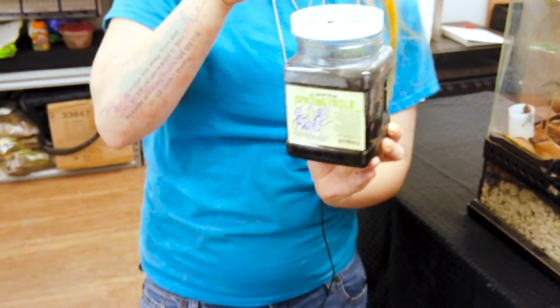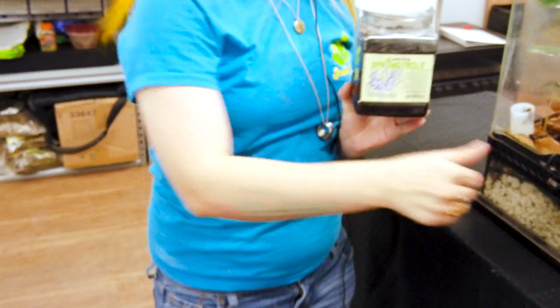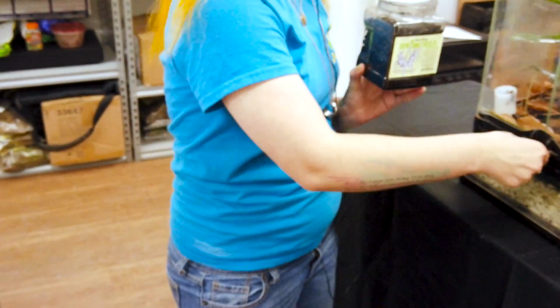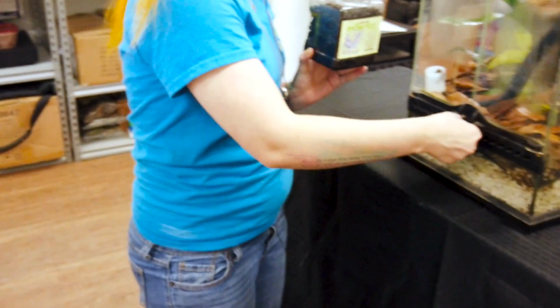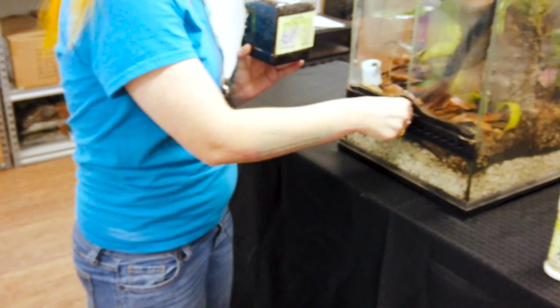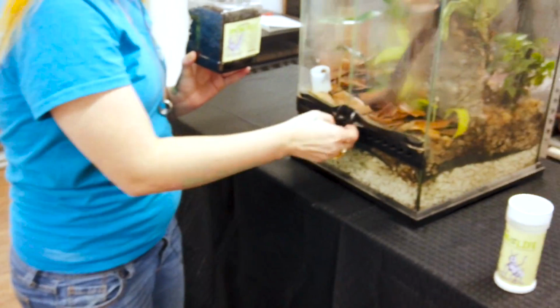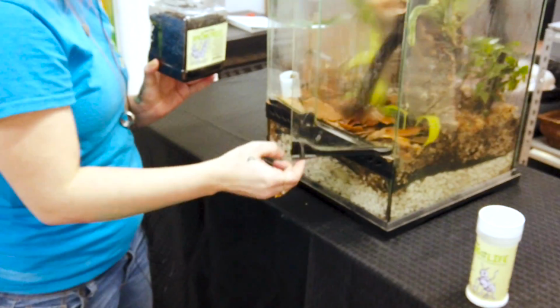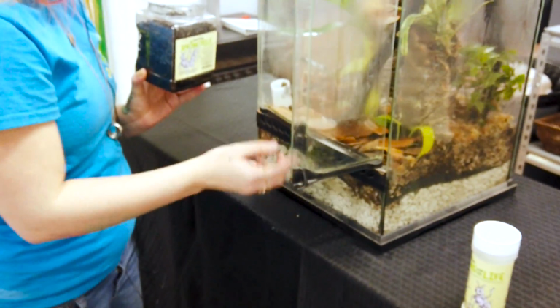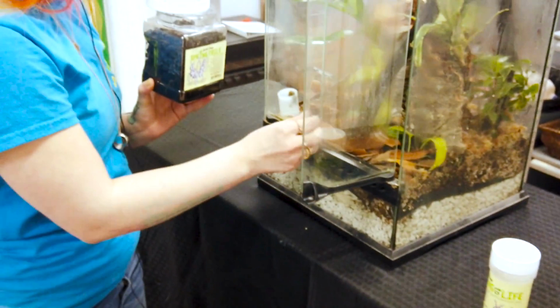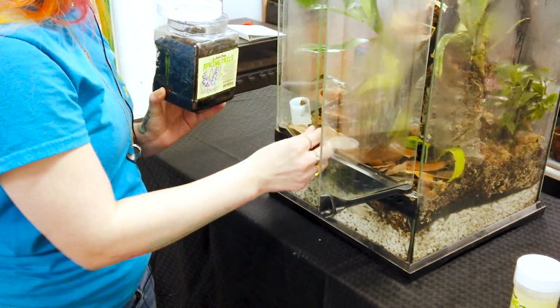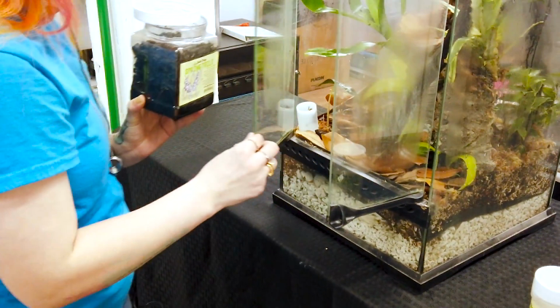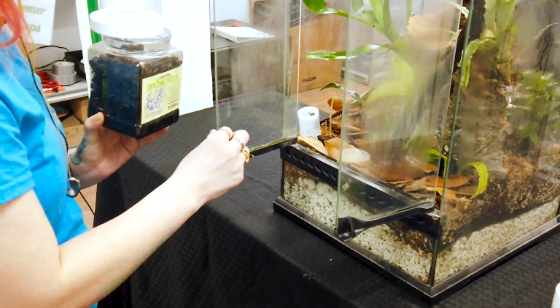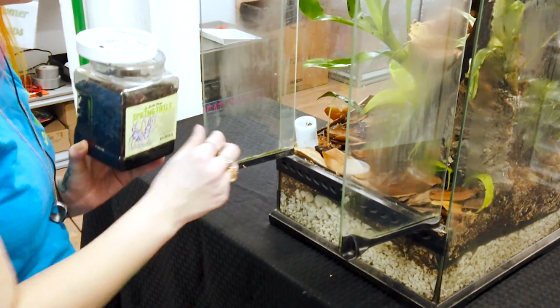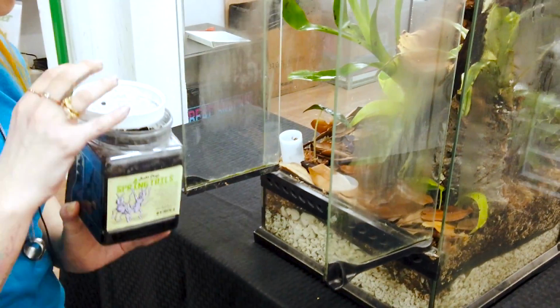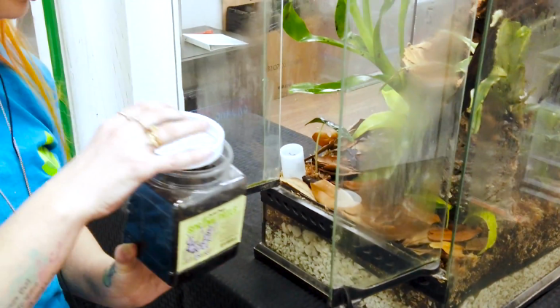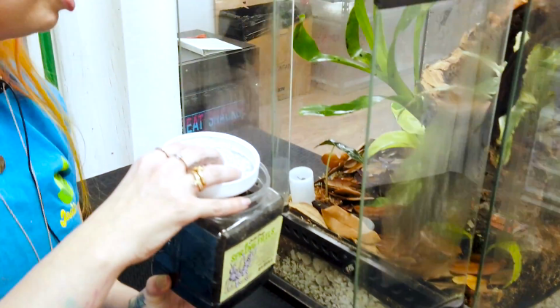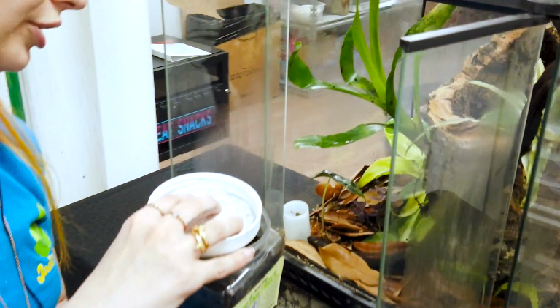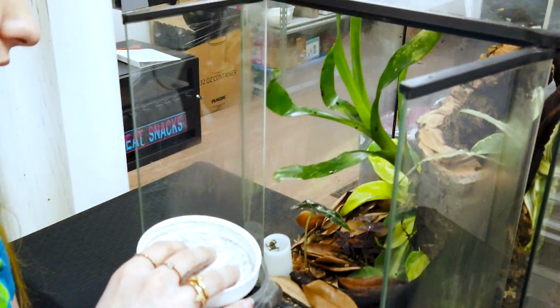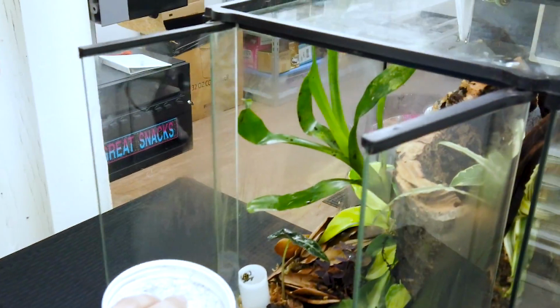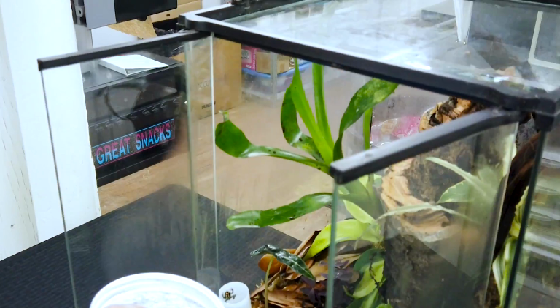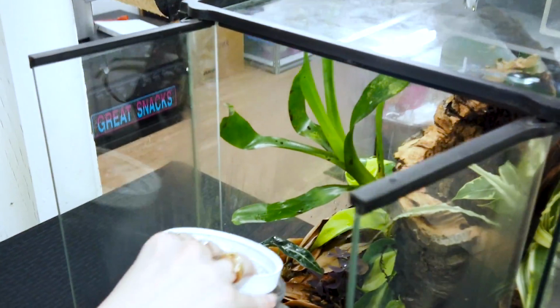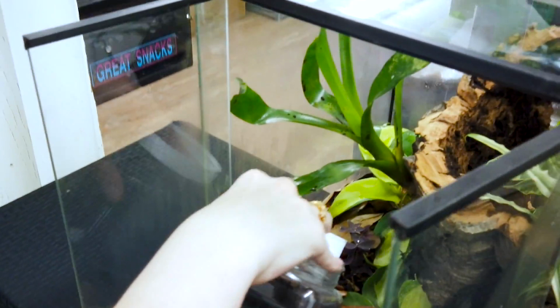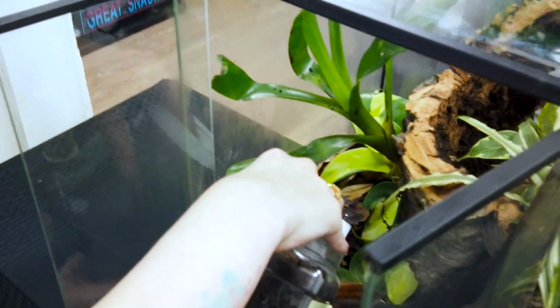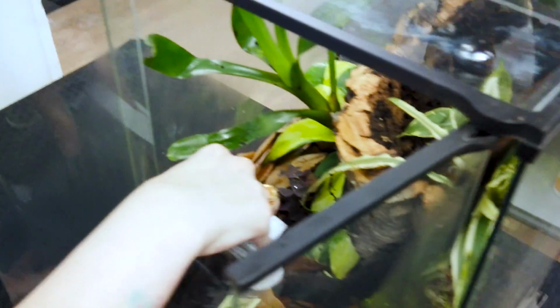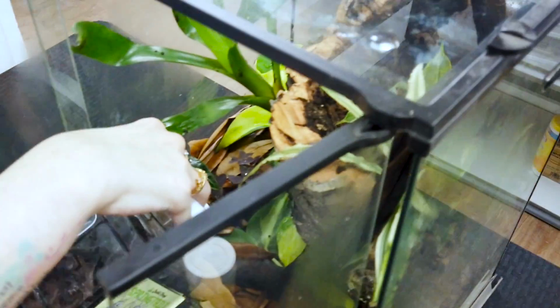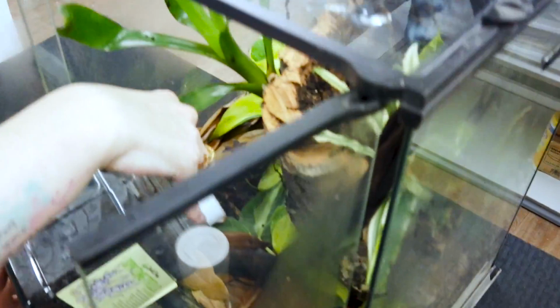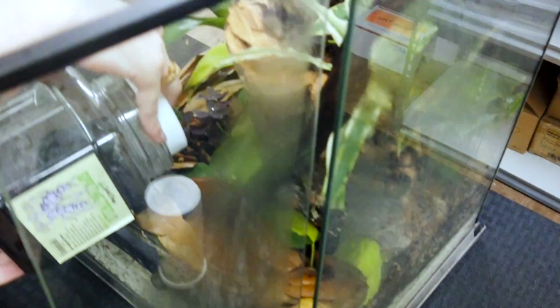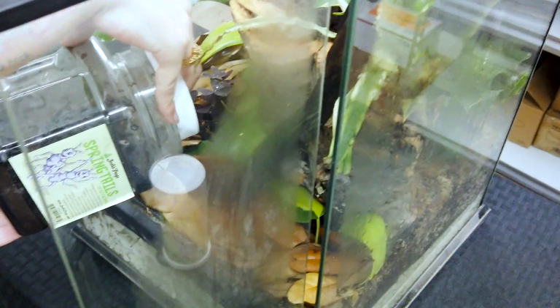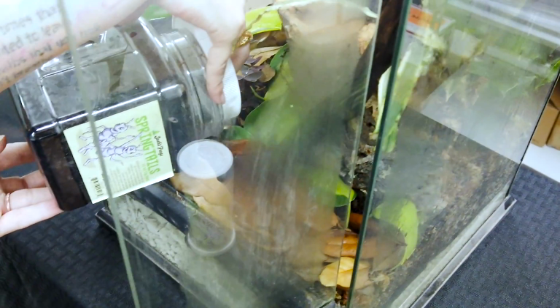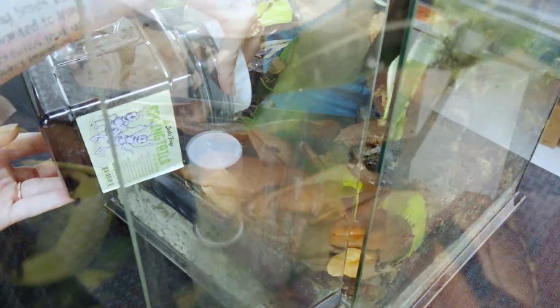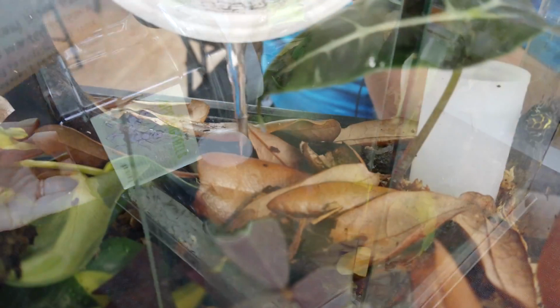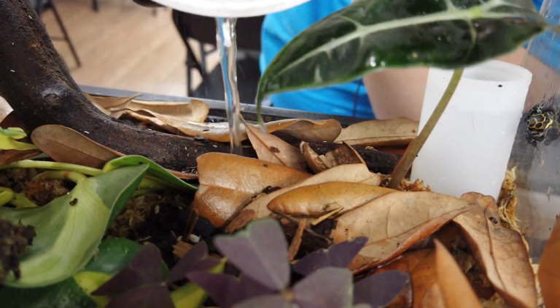So I always just open up the tank and watch any of your inhabitants that are in there. These guys are pretty chill, so I'm not too worried about them. And then you just pour the water out.